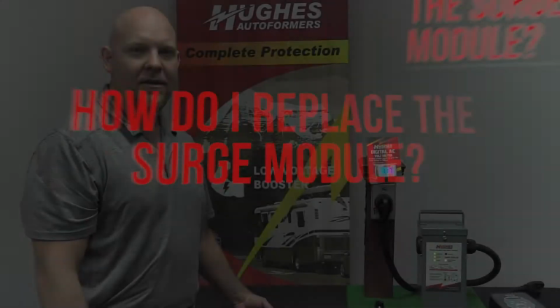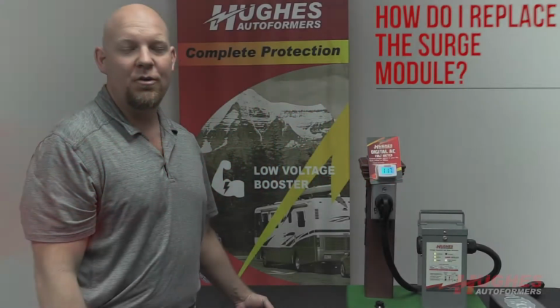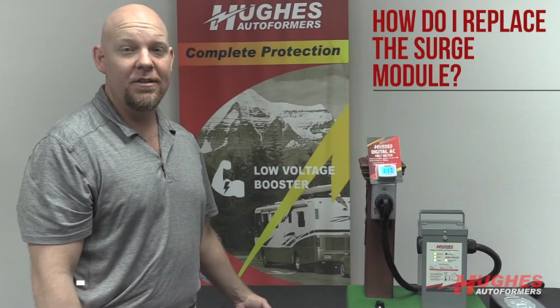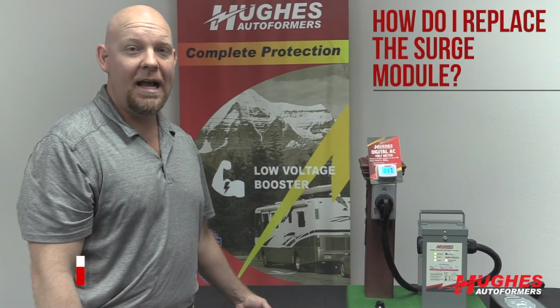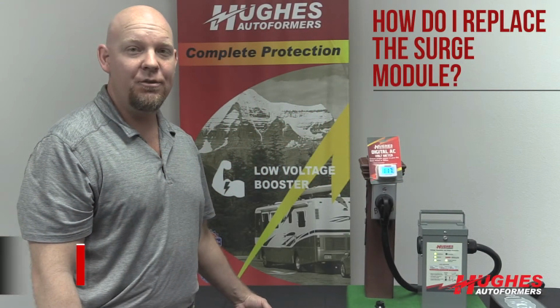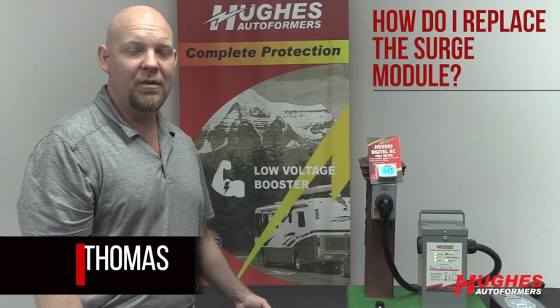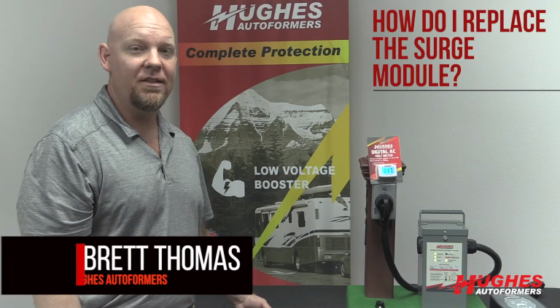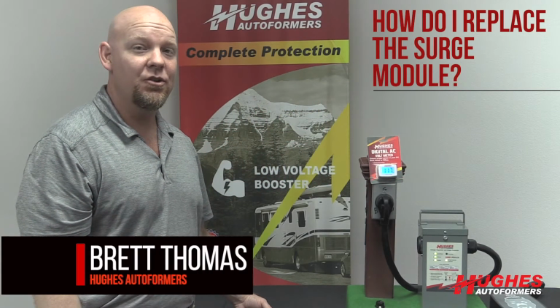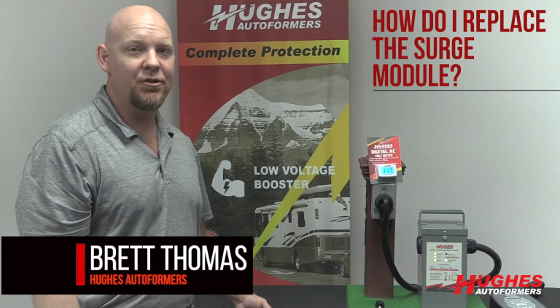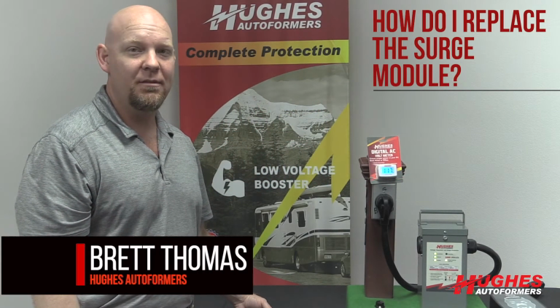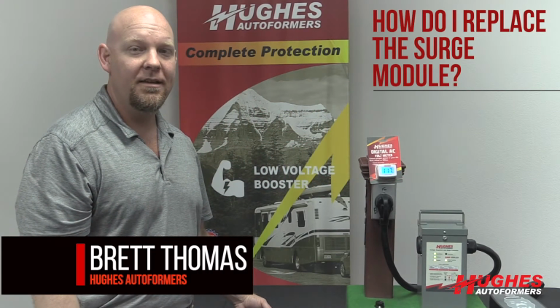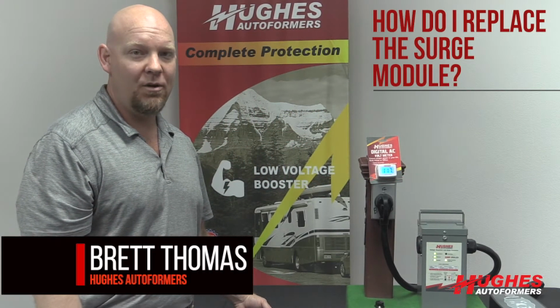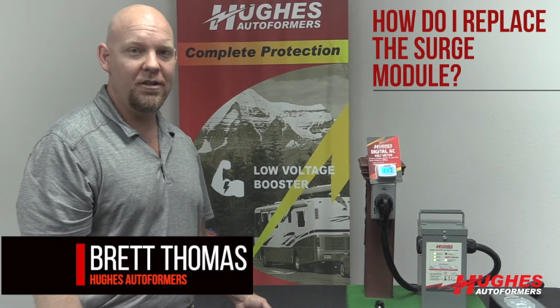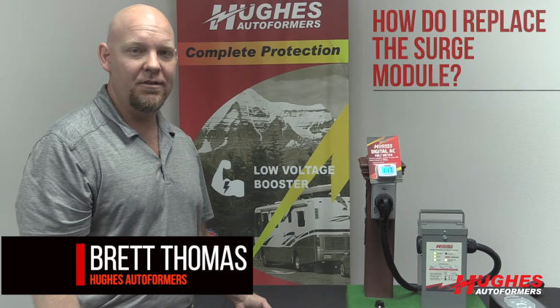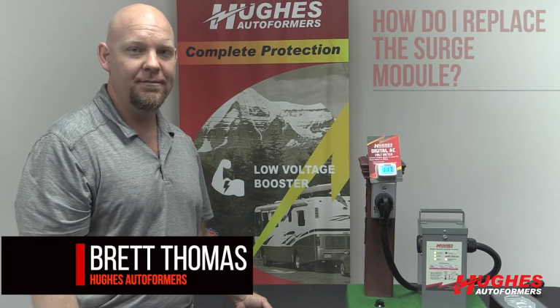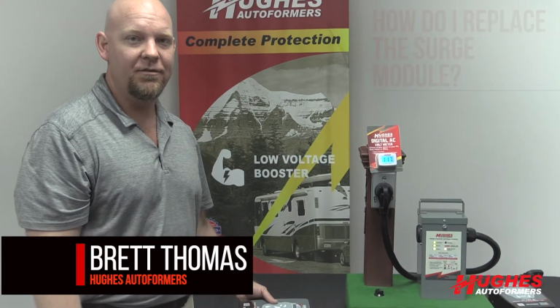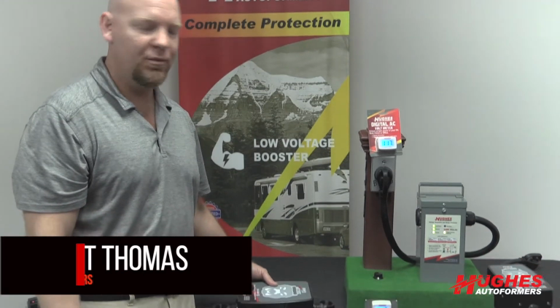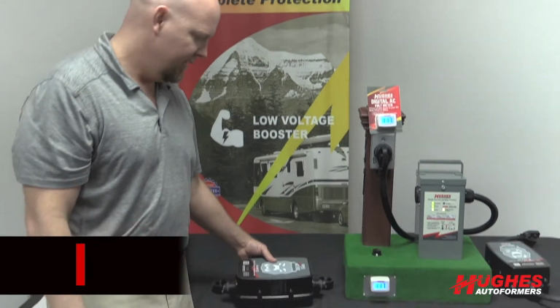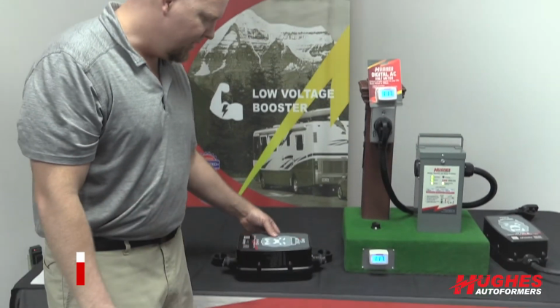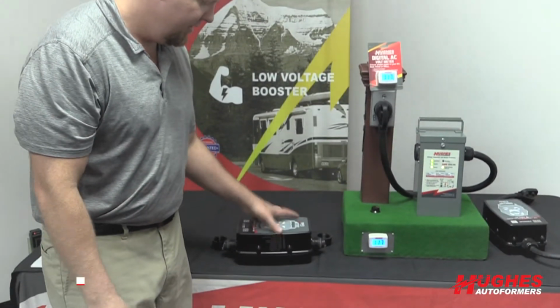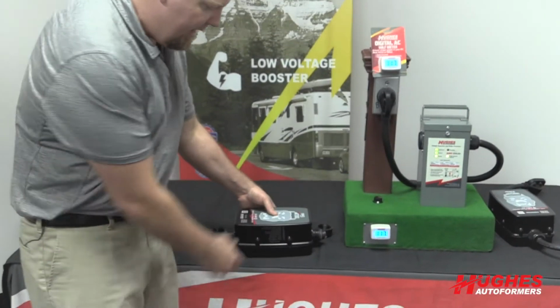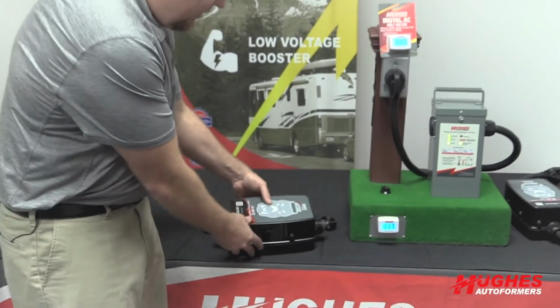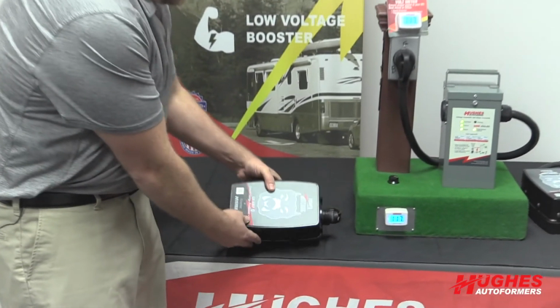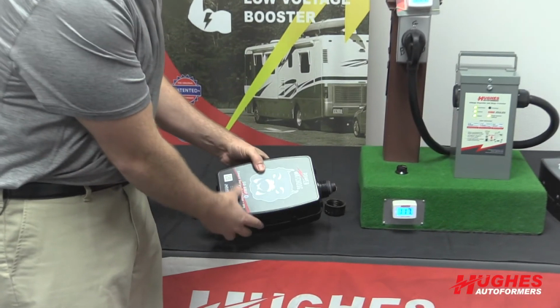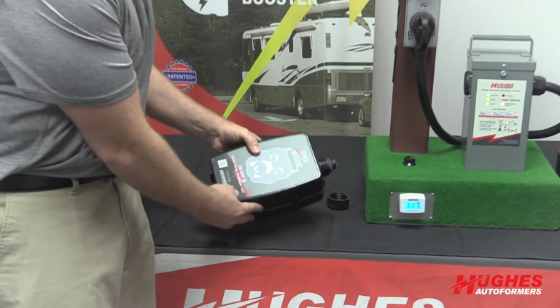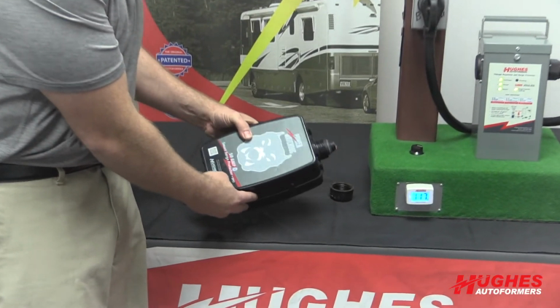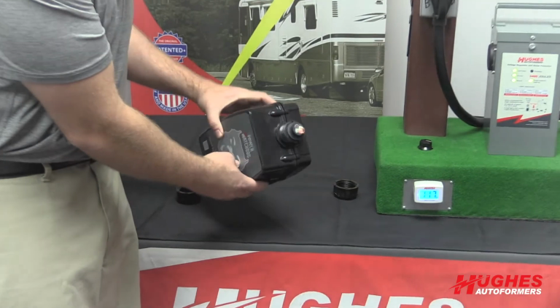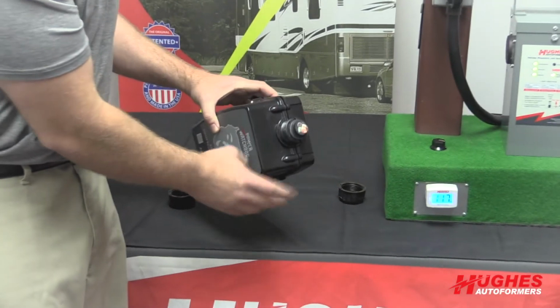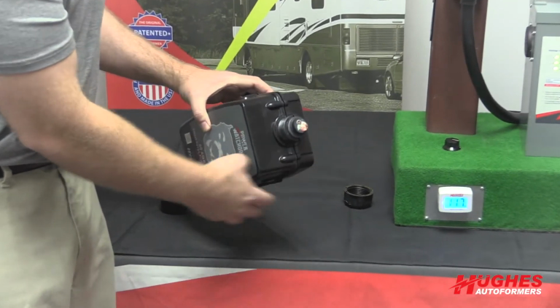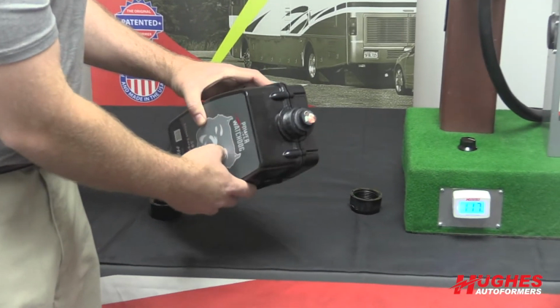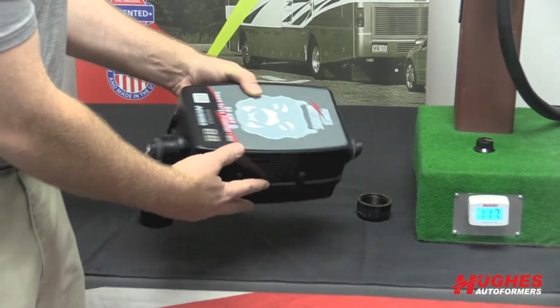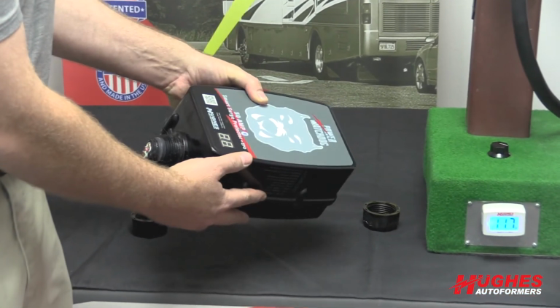One question is, how do I replace the surge module in my Power Wash Dog units? It's very simple. Essentially, I have a cutaway 50 amp EPO unit here, so we've just cut the cables off for demonstration.